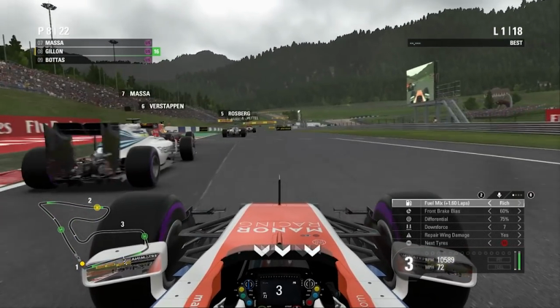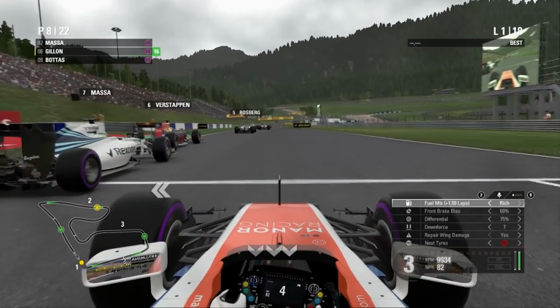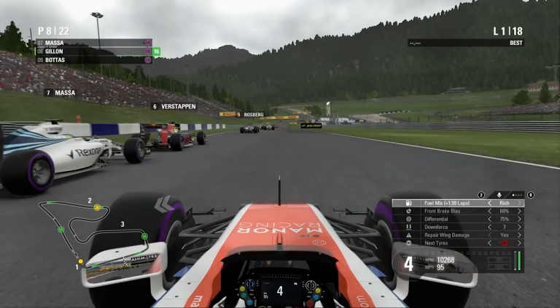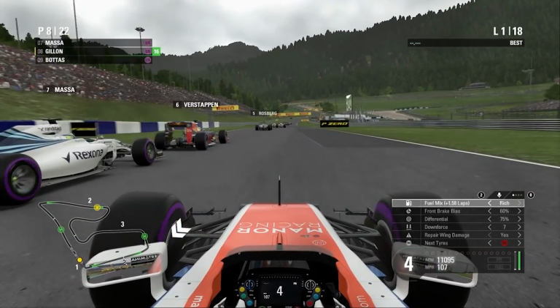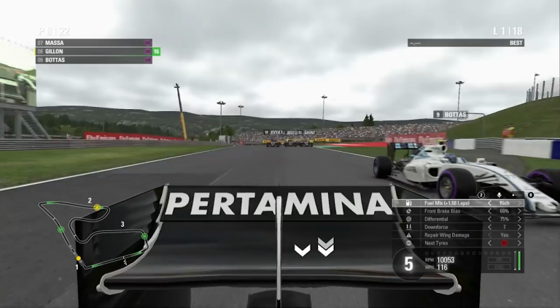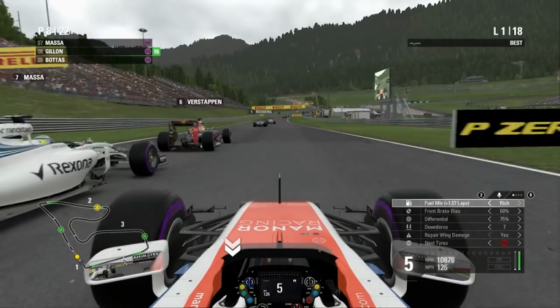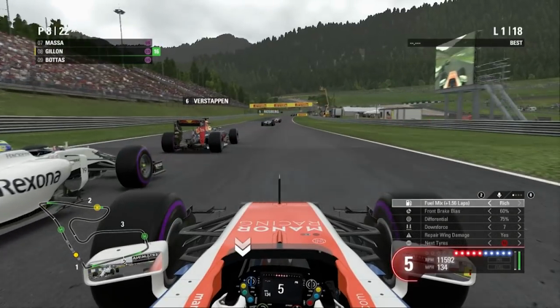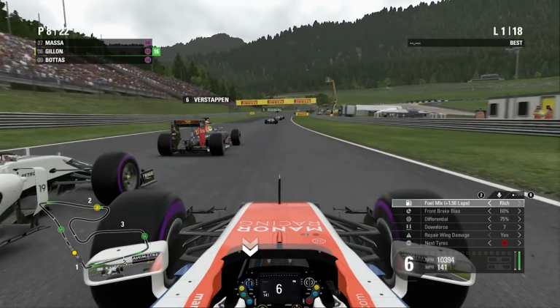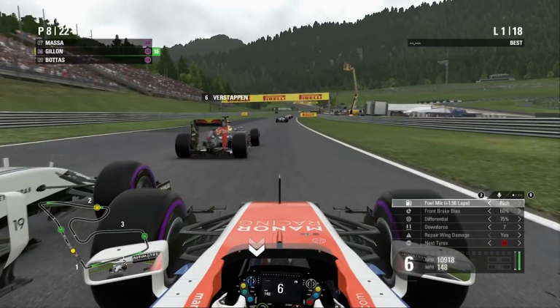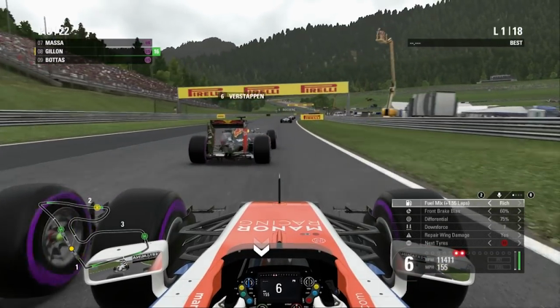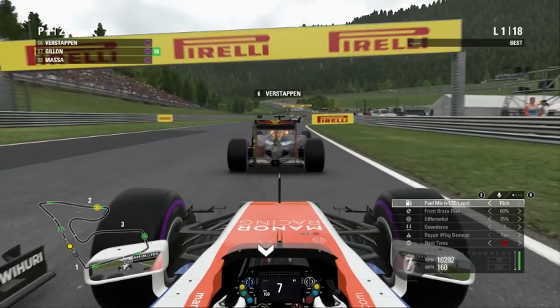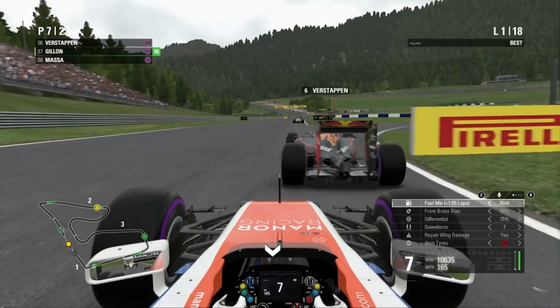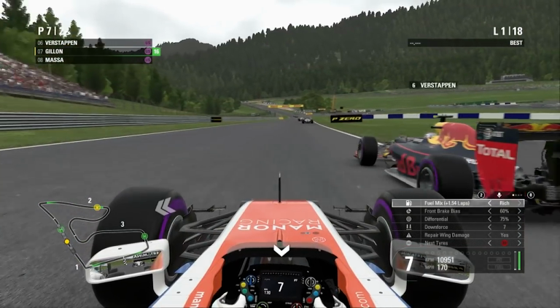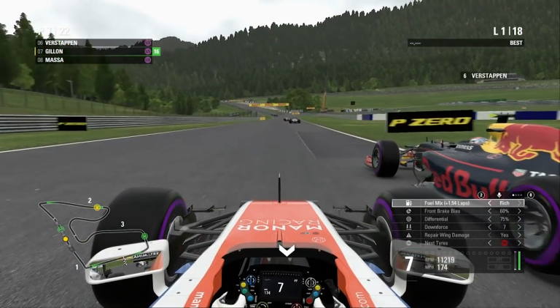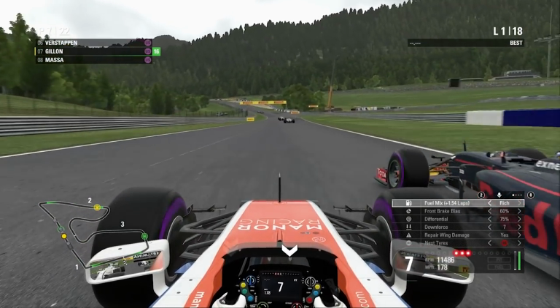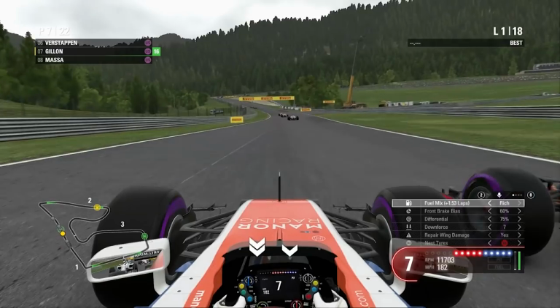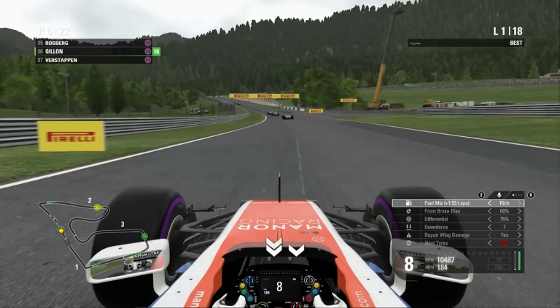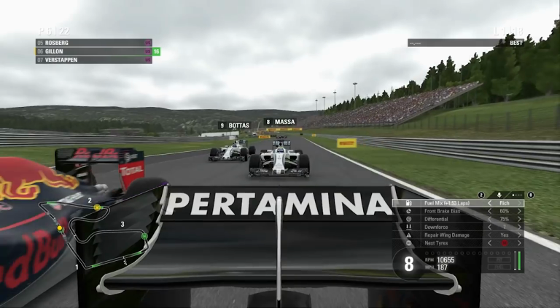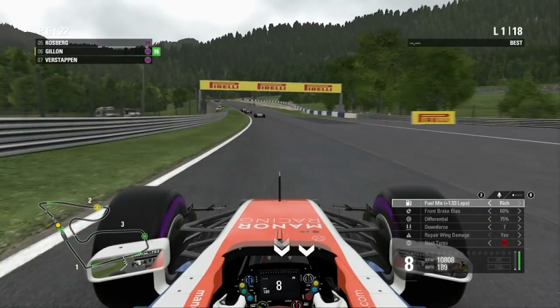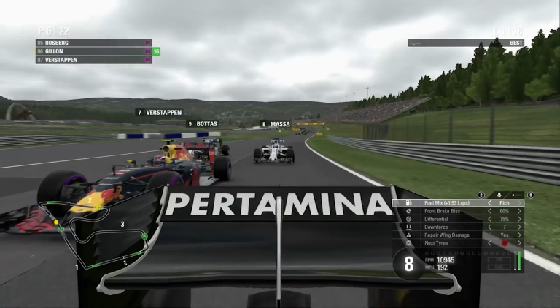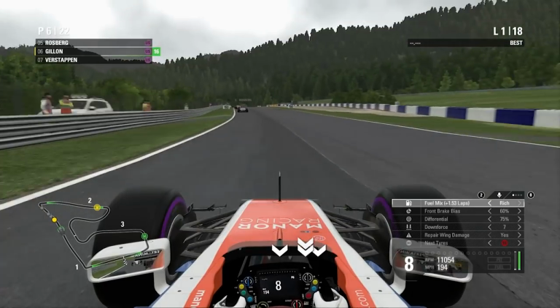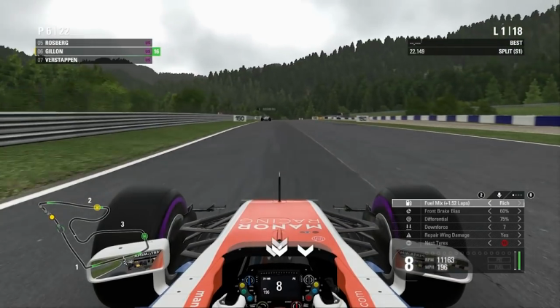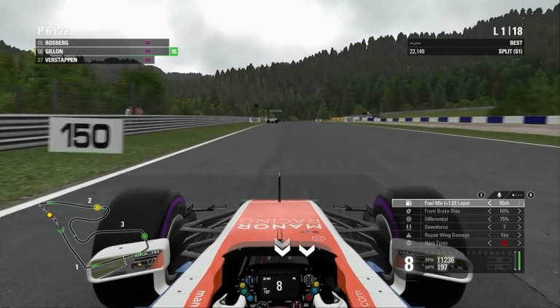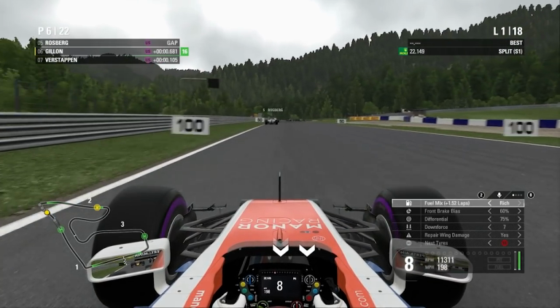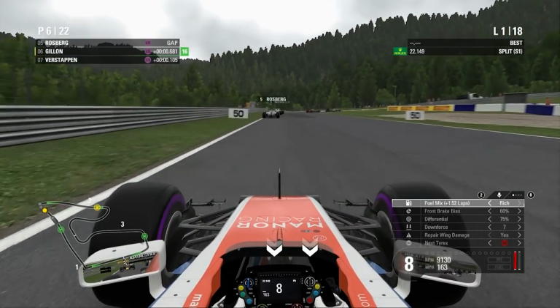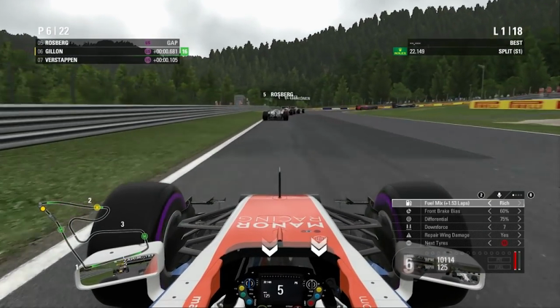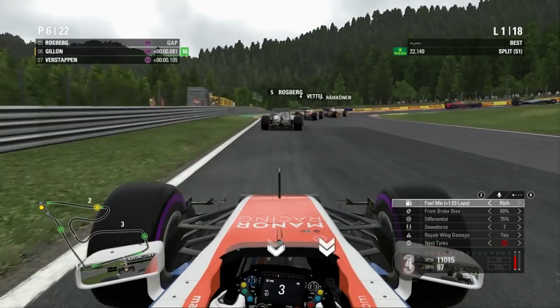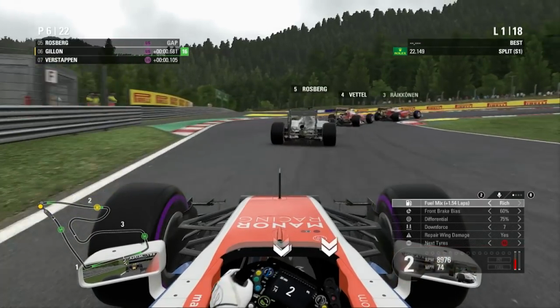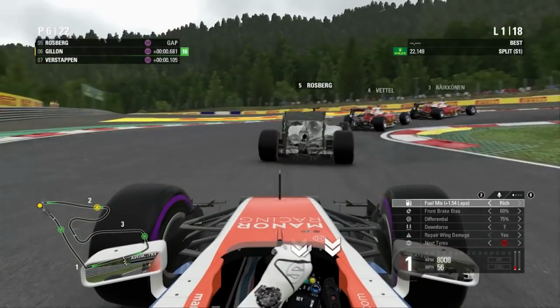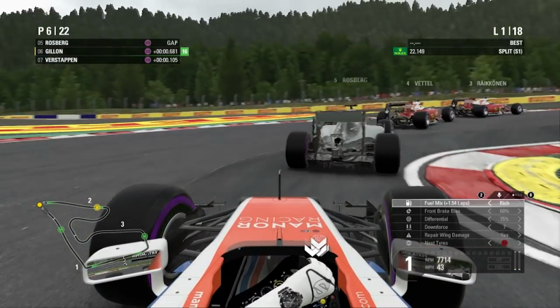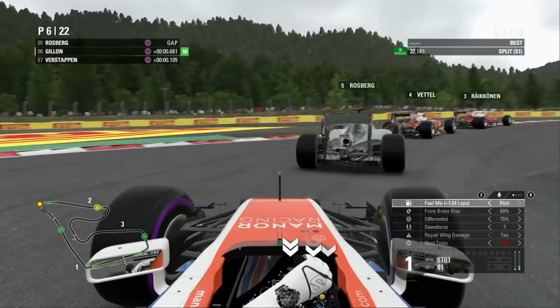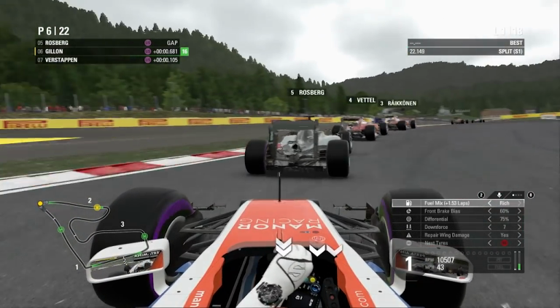We had to get back on the brakes there, so this is going to be very slow on the exit. There was no way for me to go — I was somewhat boxed in. We're going to try and squeeze past now as we try and get up the inside of Verstappen — or the outside of the next corner. The Red Bull is very slow in a straight line there, and we're going to actually fly straight past. We'll push up to P6.